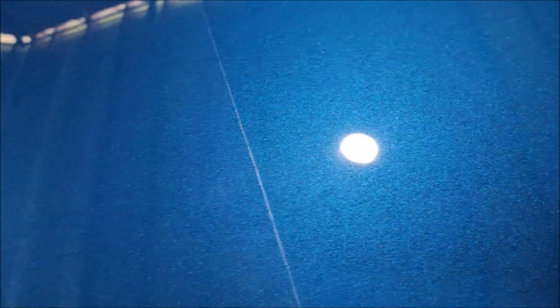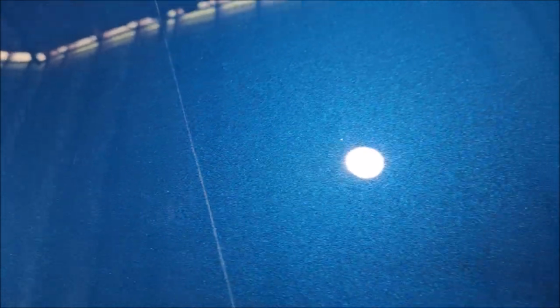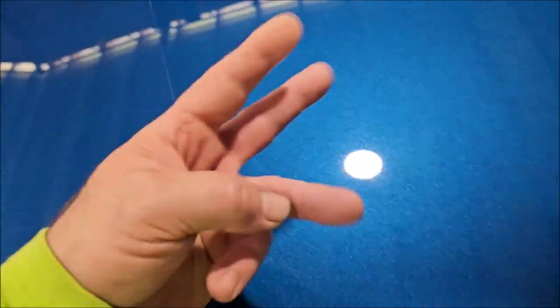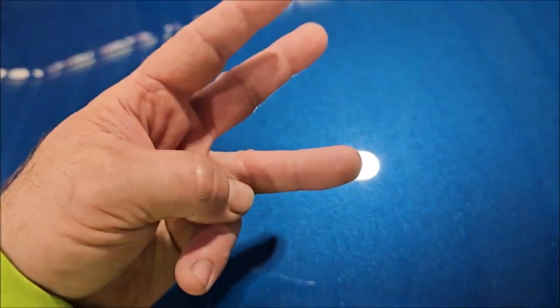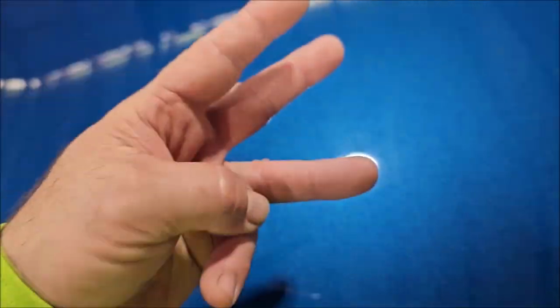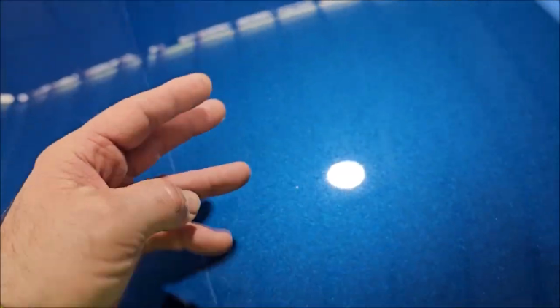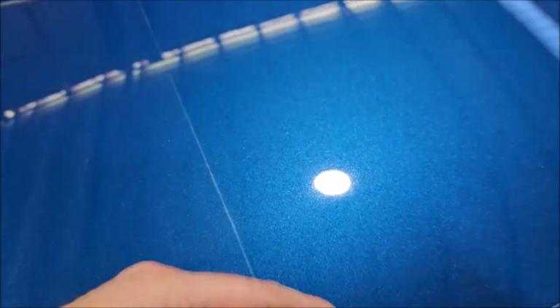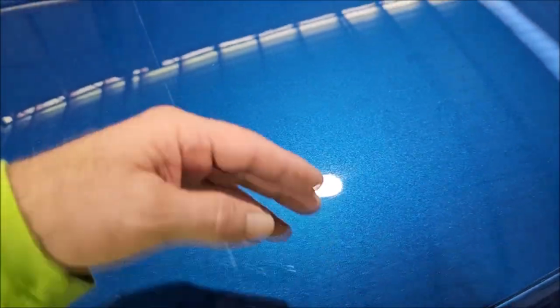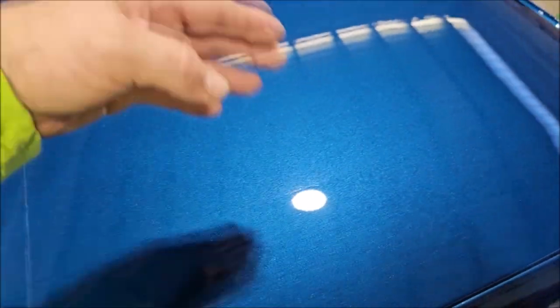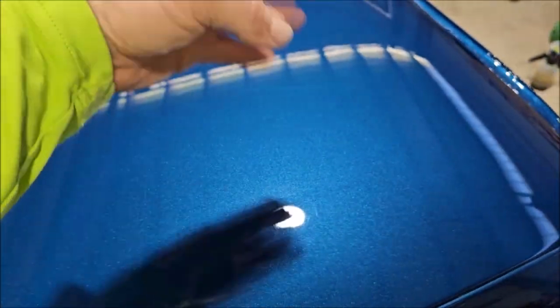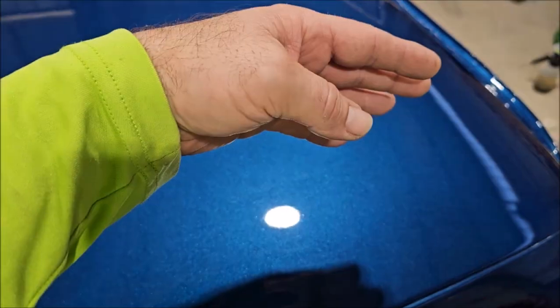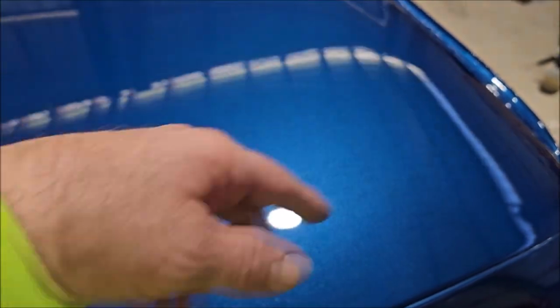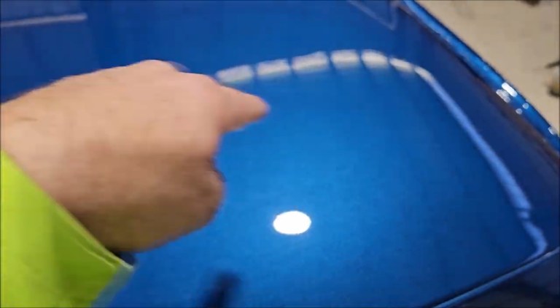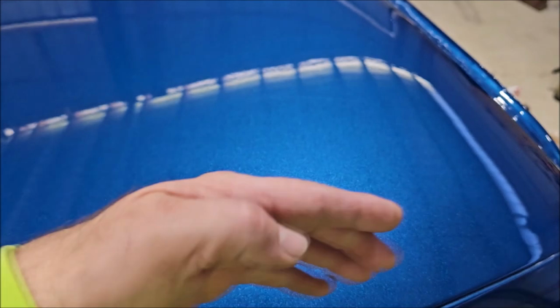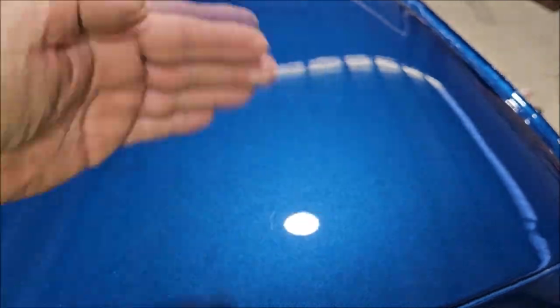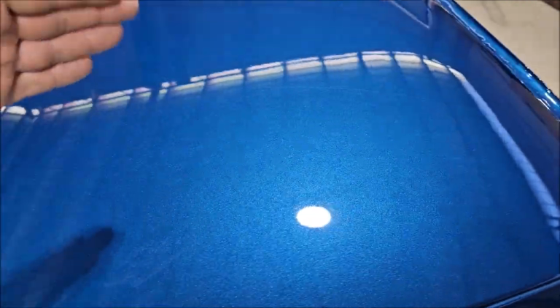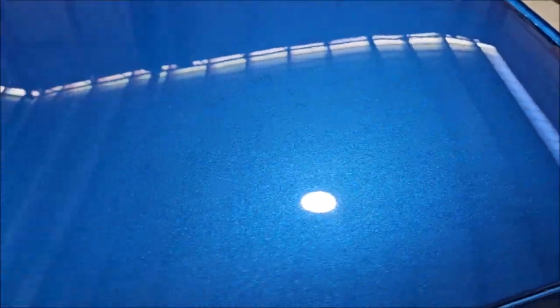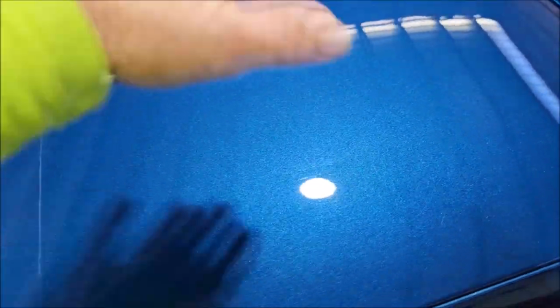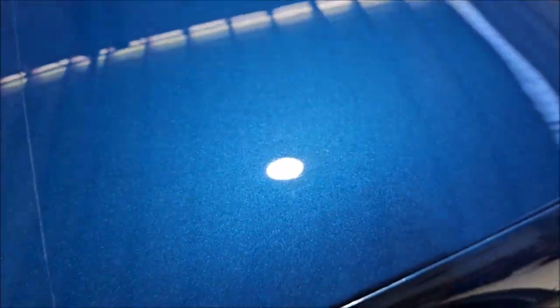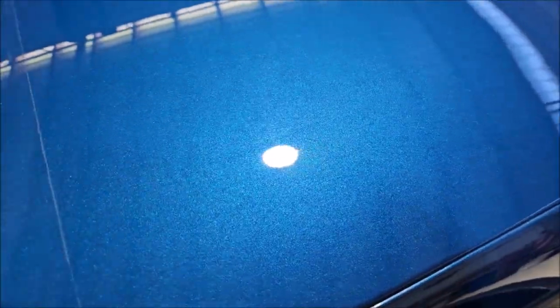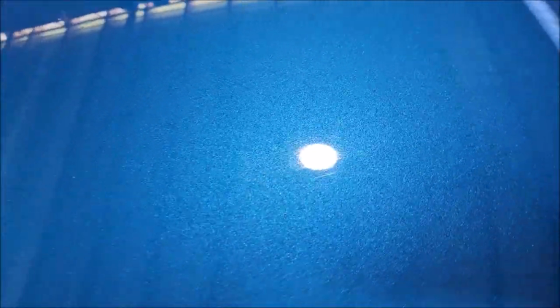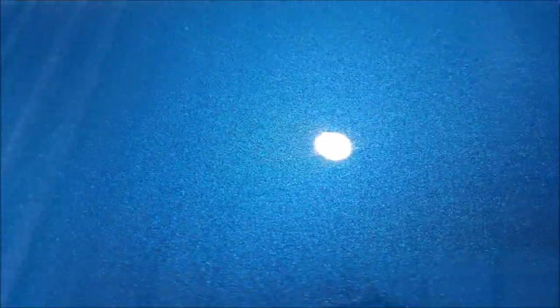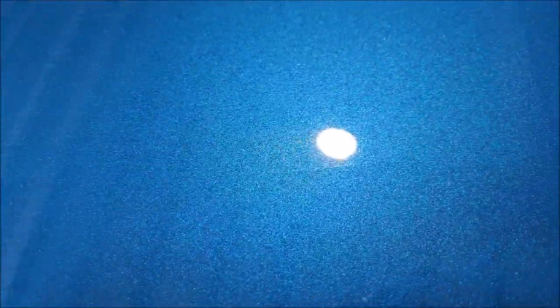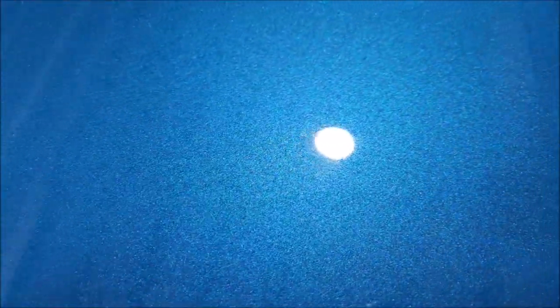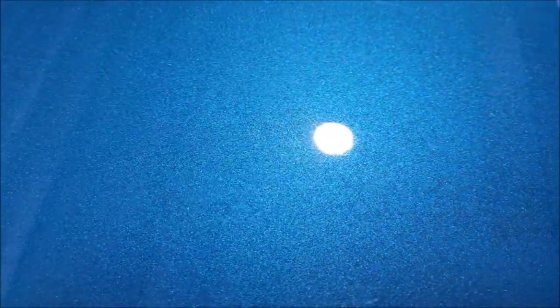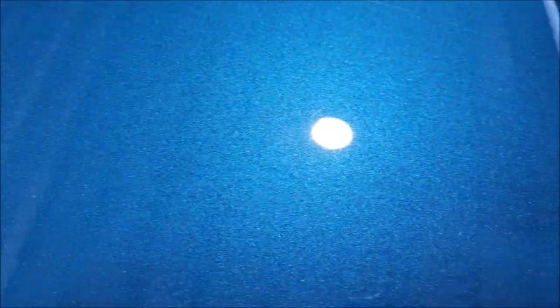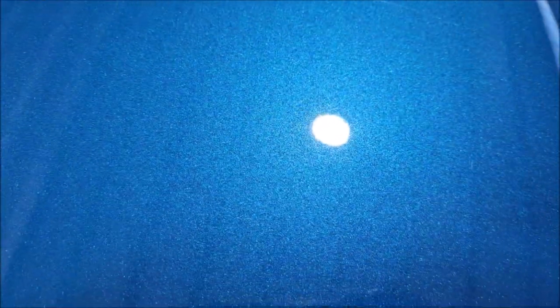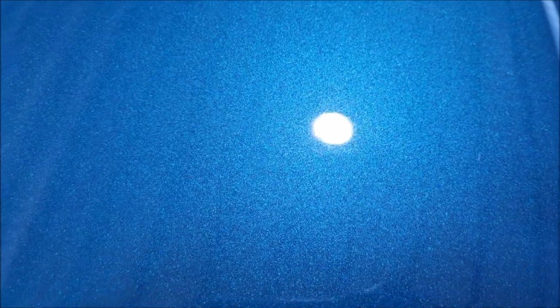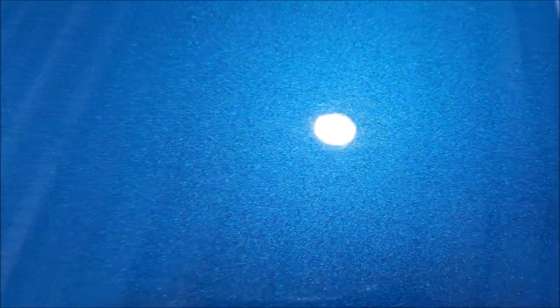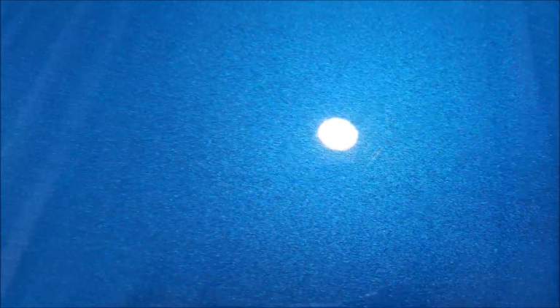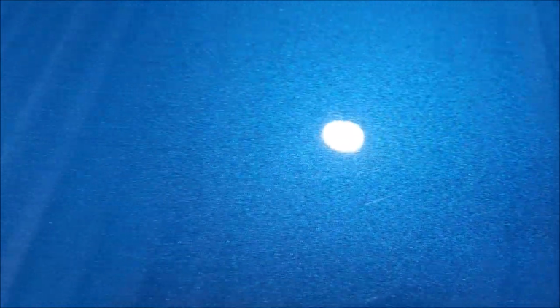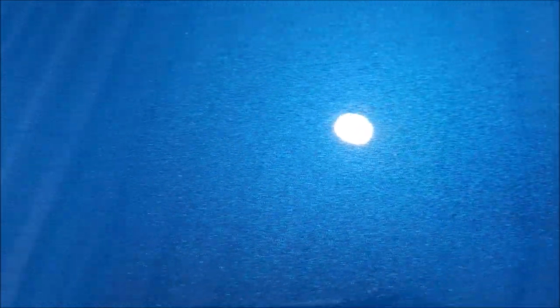3 passes: 1 up and down, 1 side to side, 1 back and forth — wiped it off, everything came off. It looks absolutely amazing, as you can see.